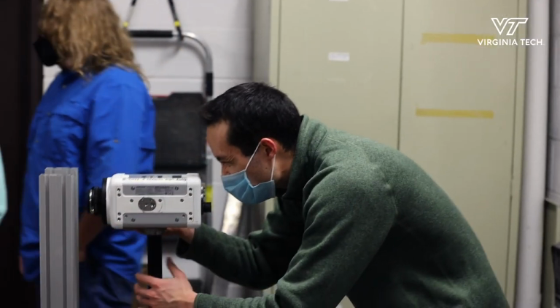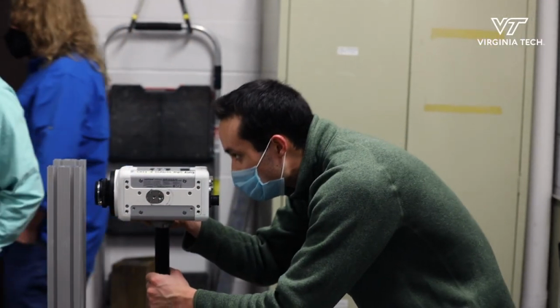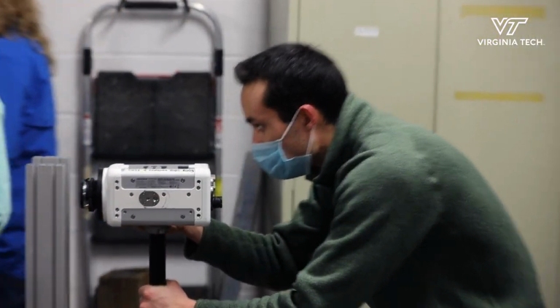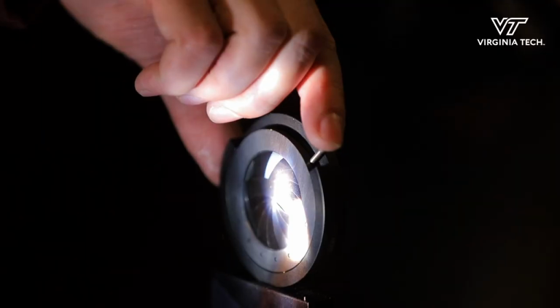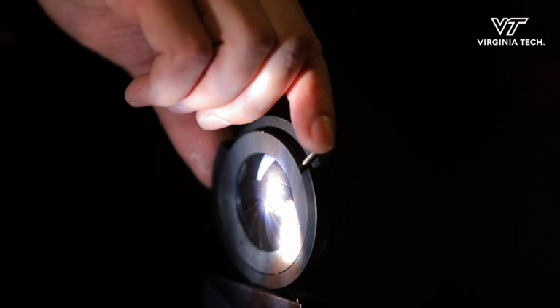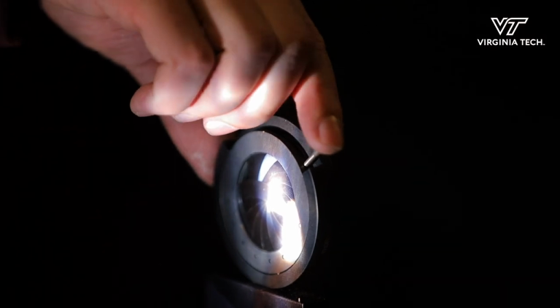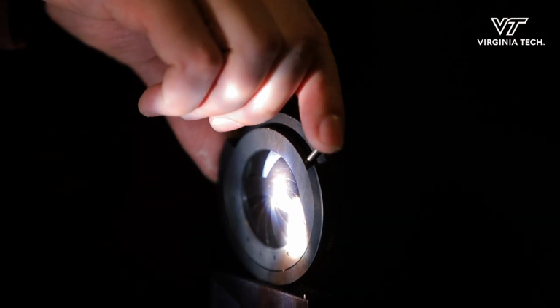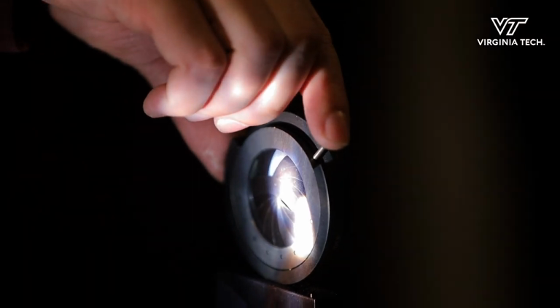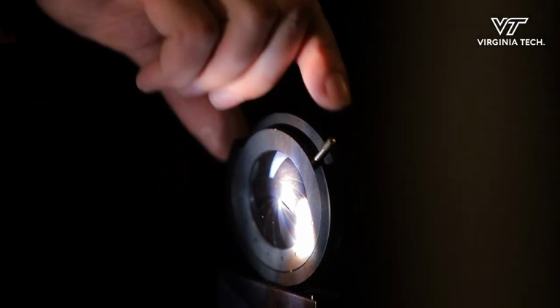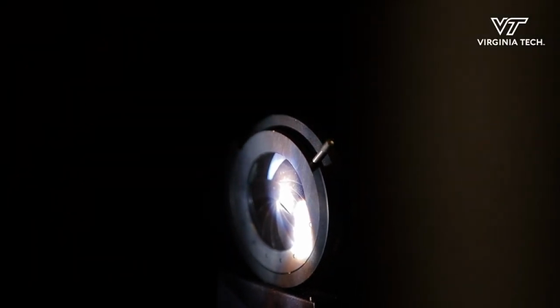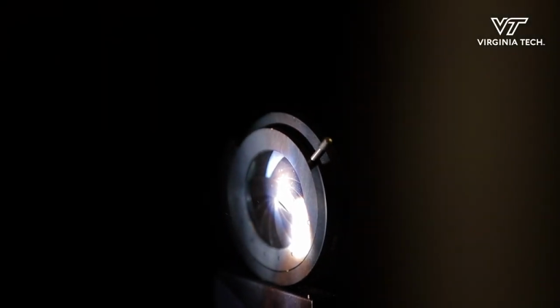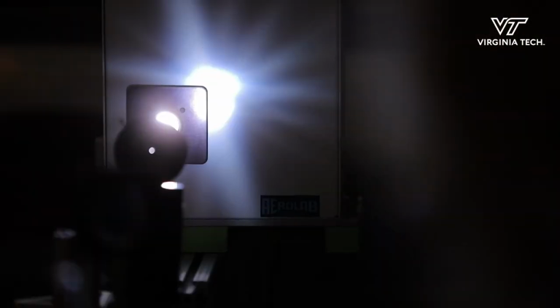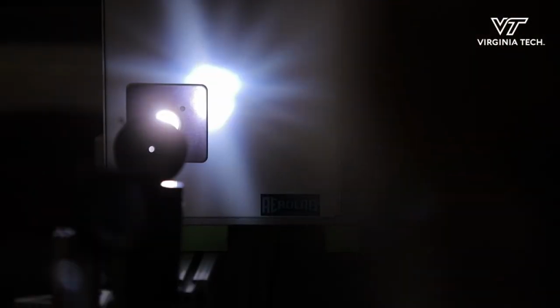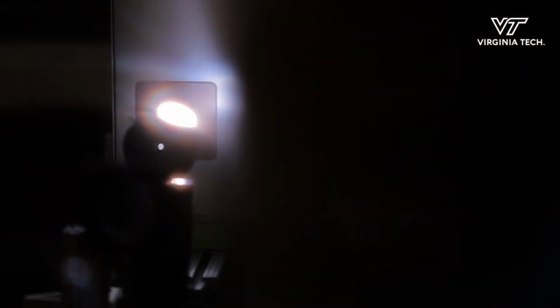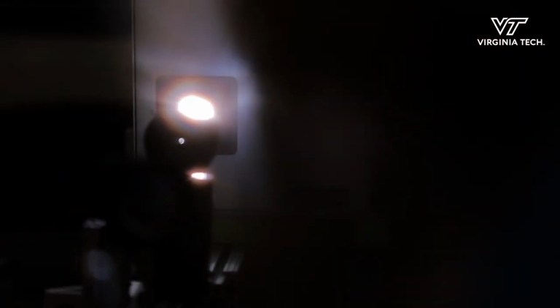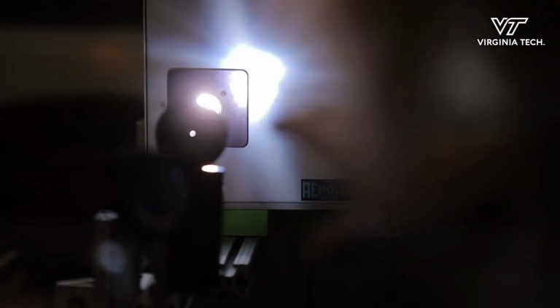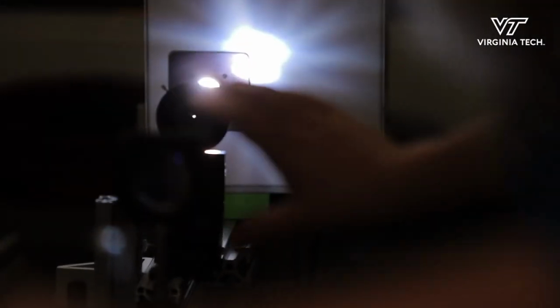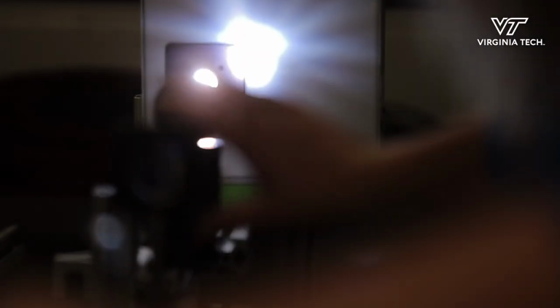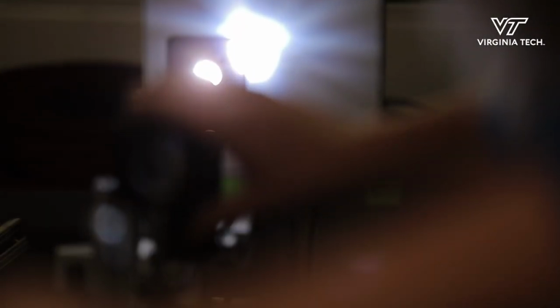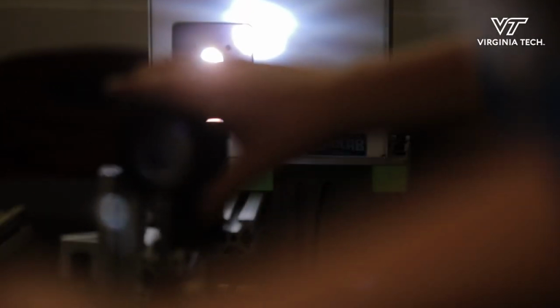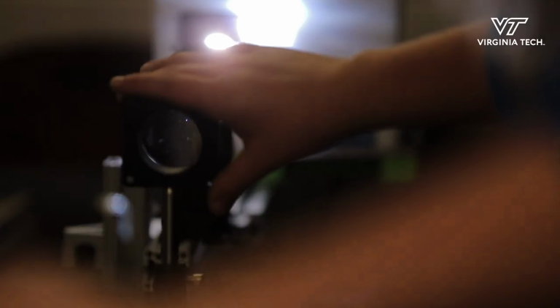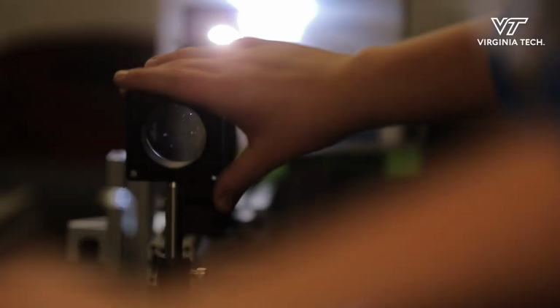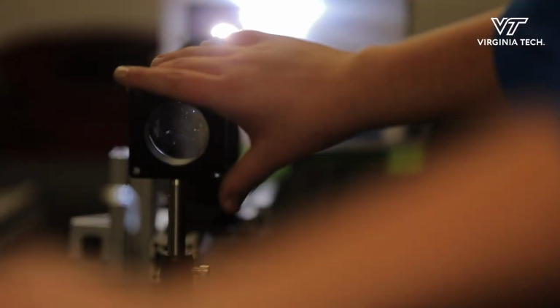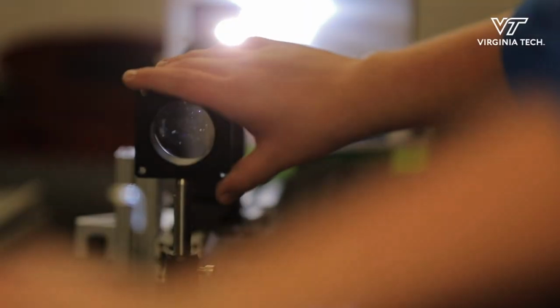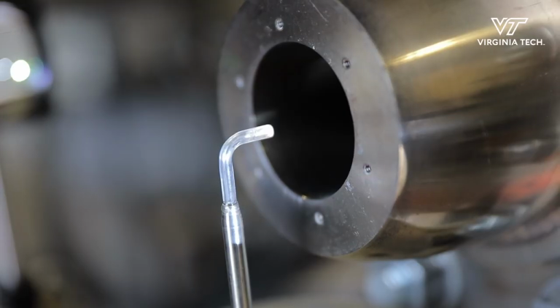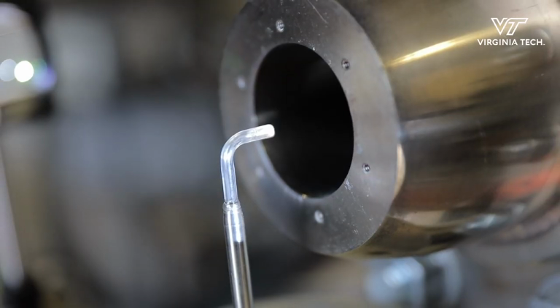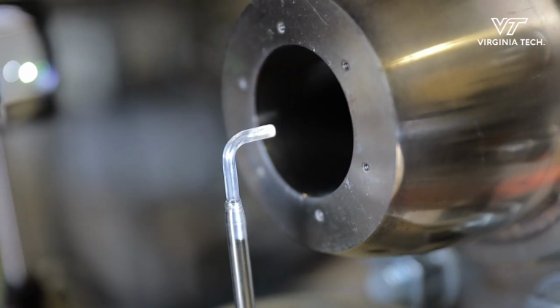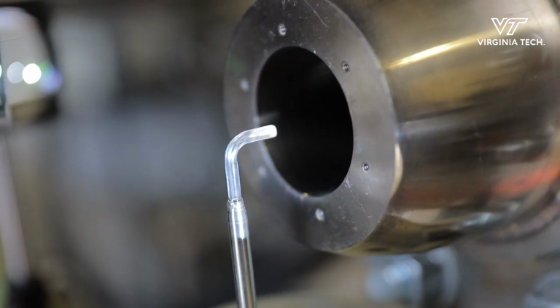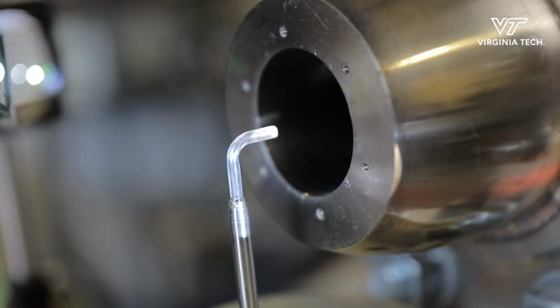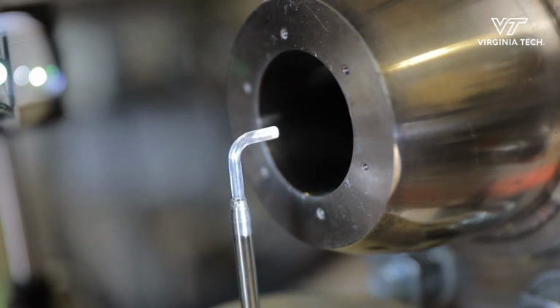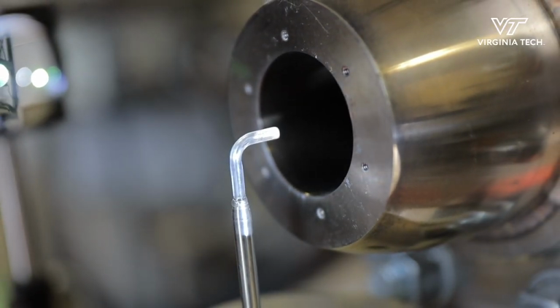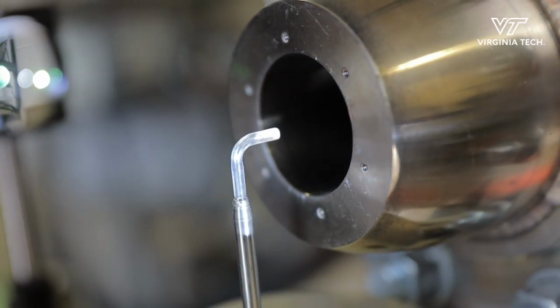That's in the future, but we also decided to combine this project with a different project where we're interested in putting a probe inside of a jet engine to also look at erosion.